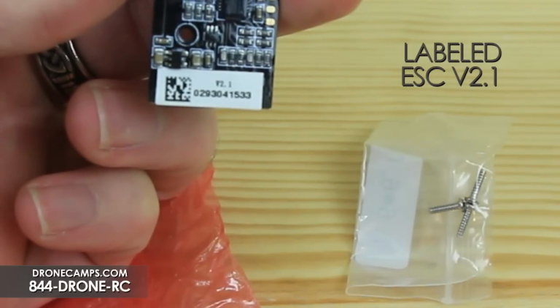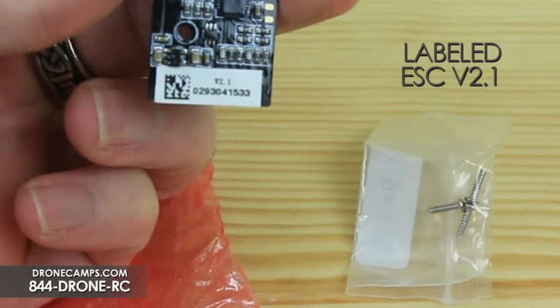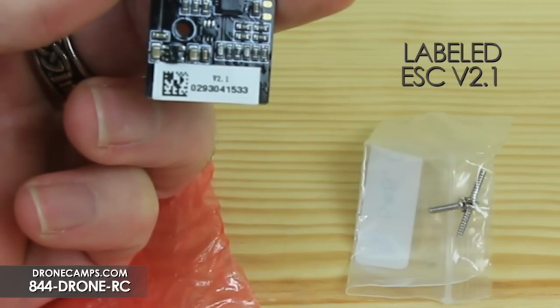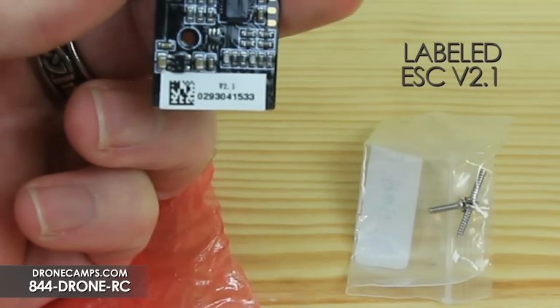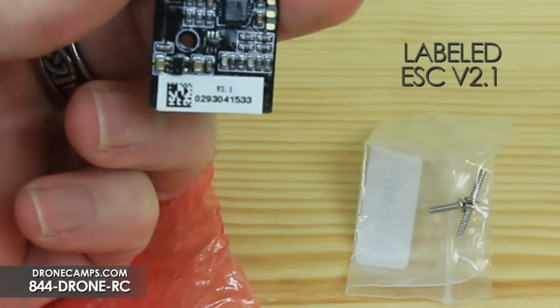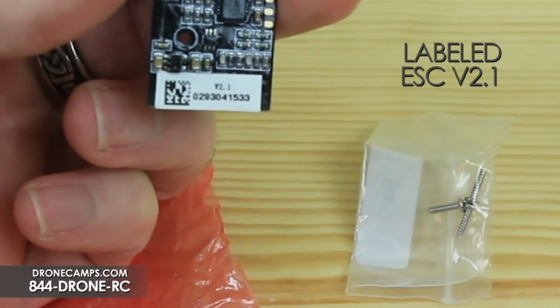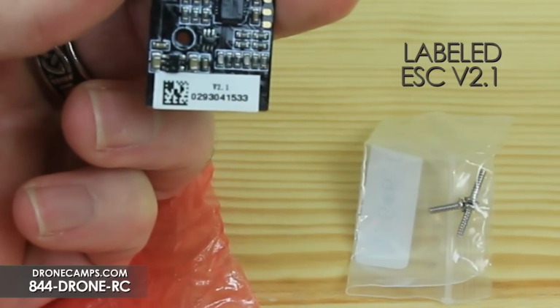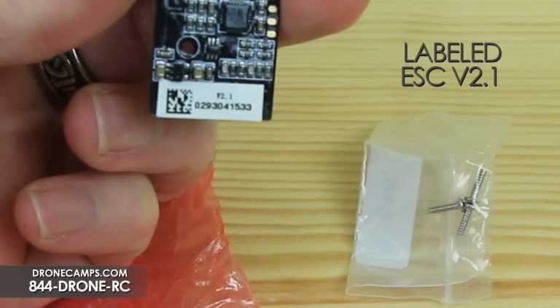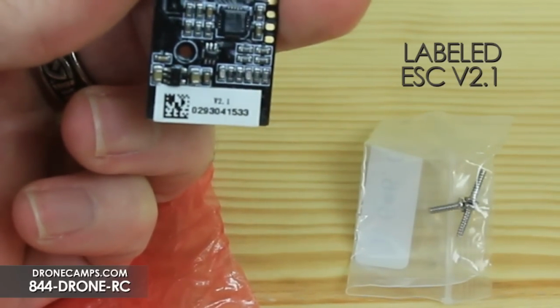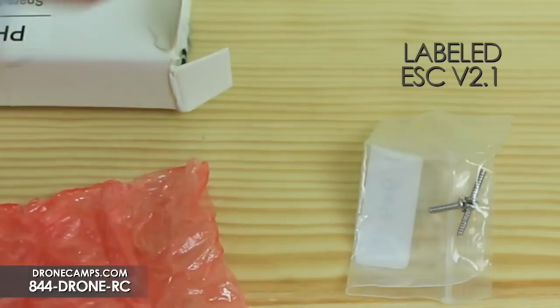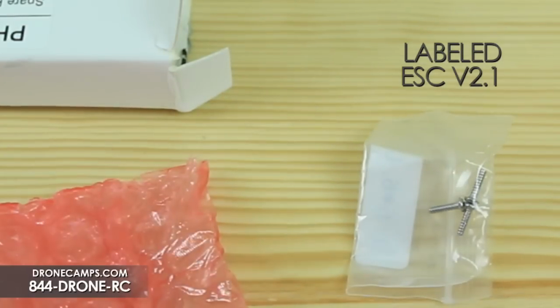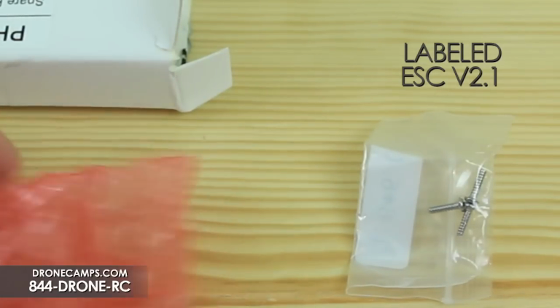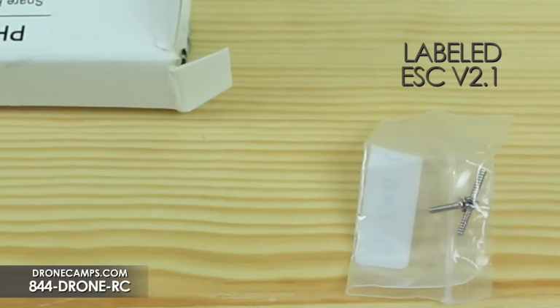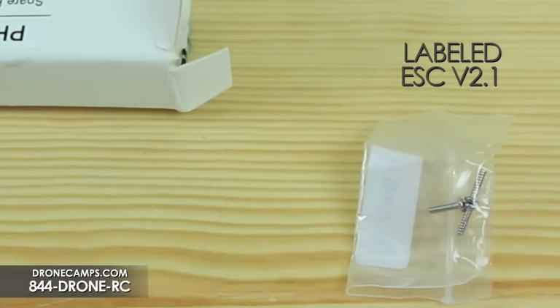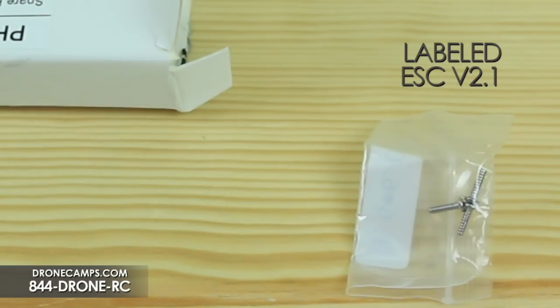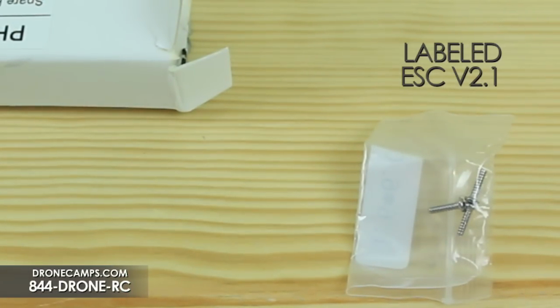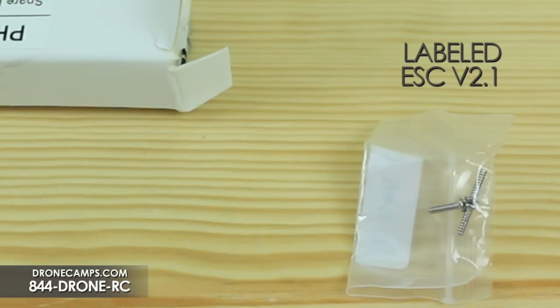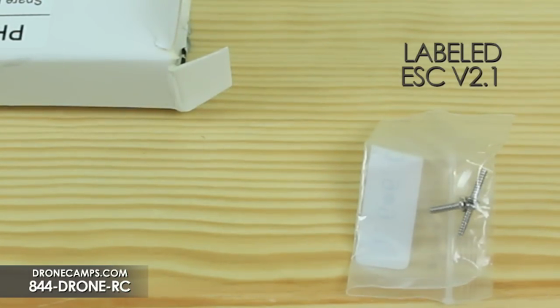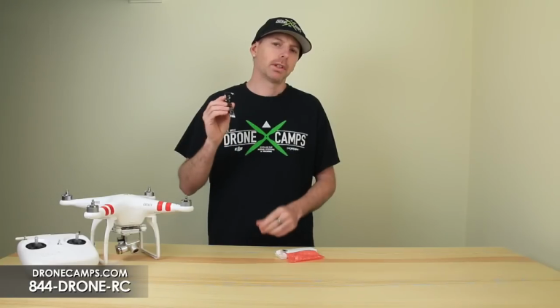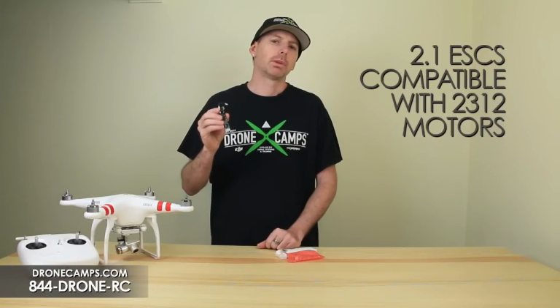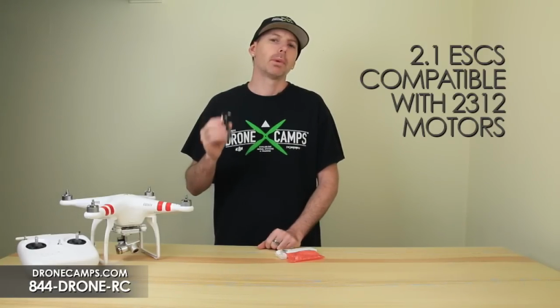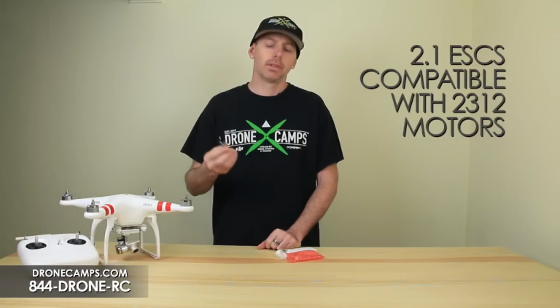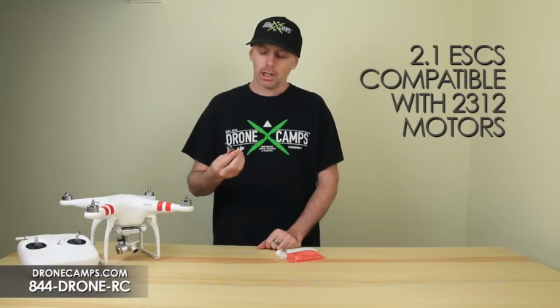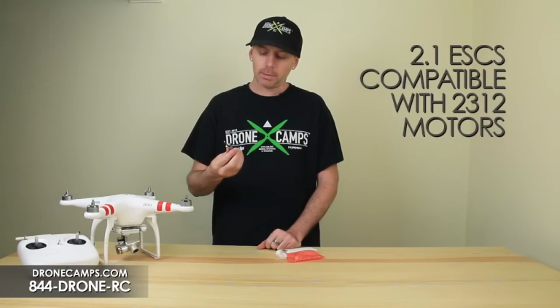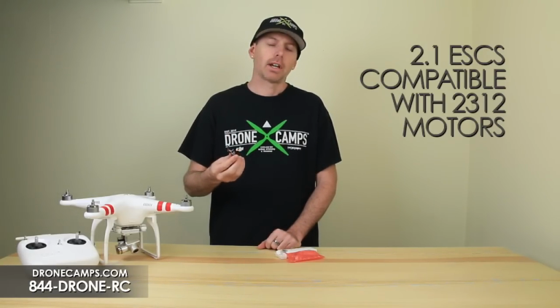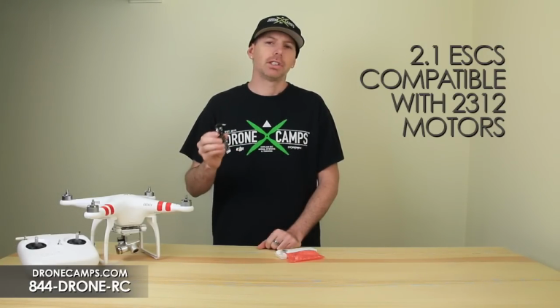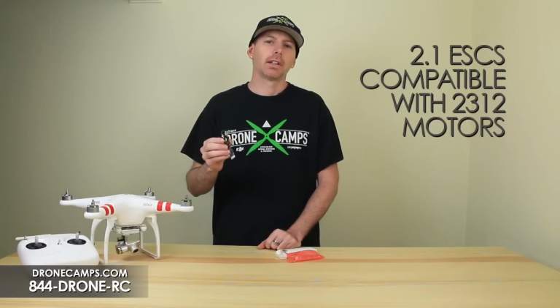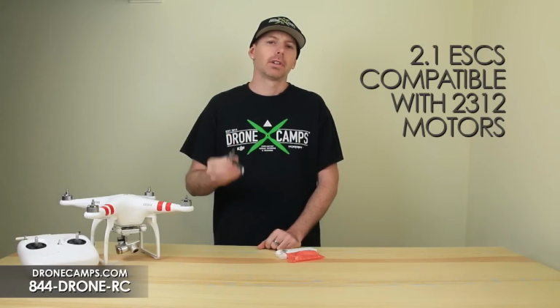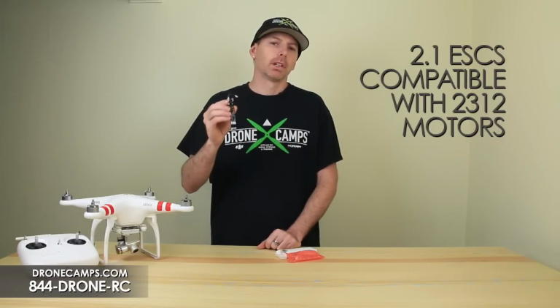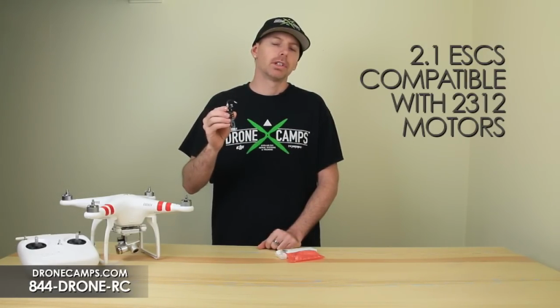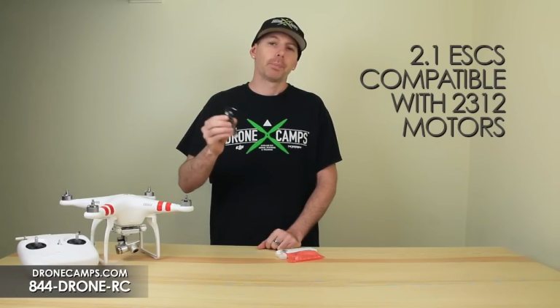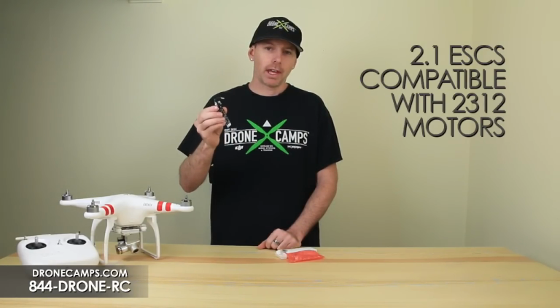These are safe to go ahead and install in your Phantom Vision Plus. Go ahead and solder them up — you're good to go with the motors. These work with the 2312 motors as specified by DJI.